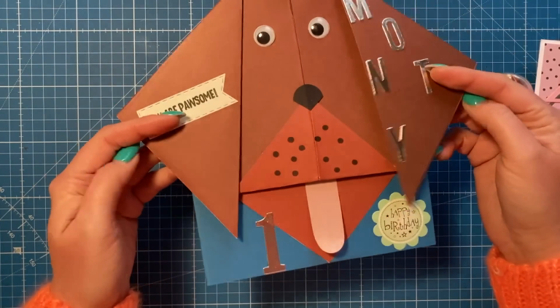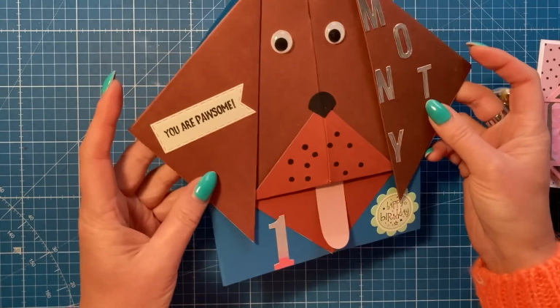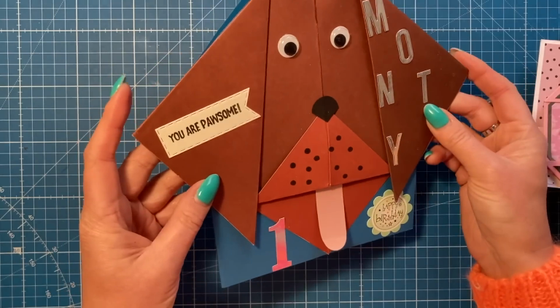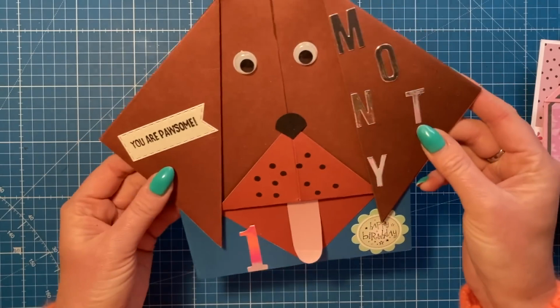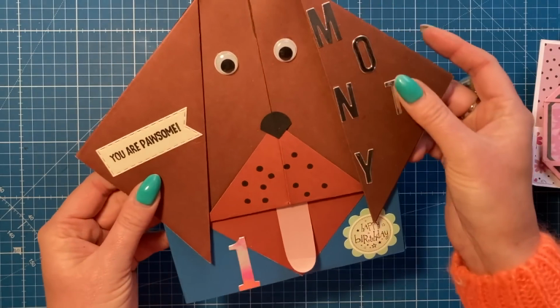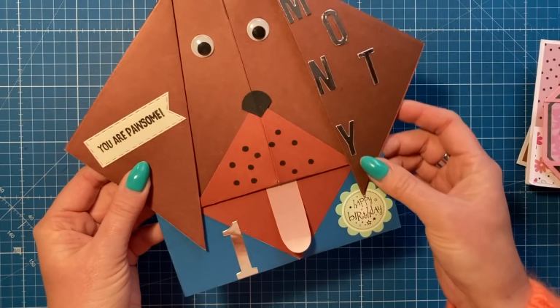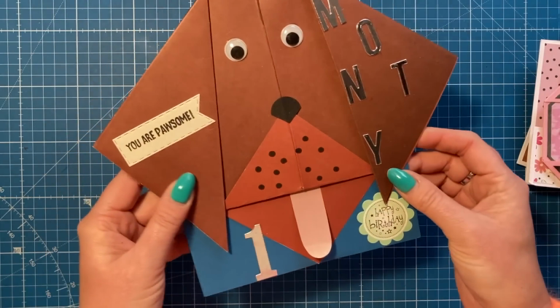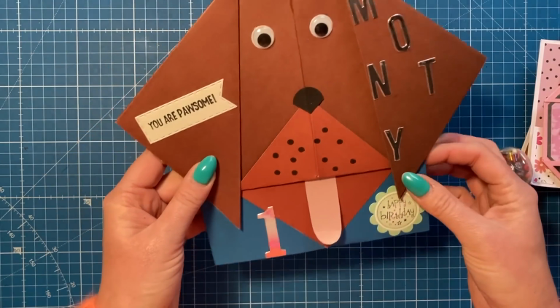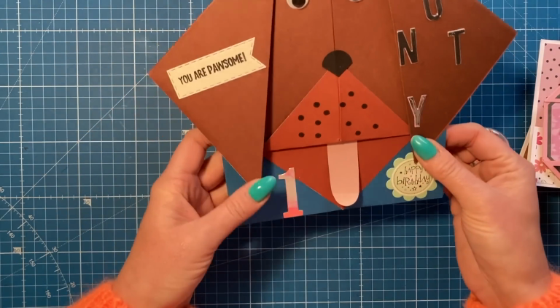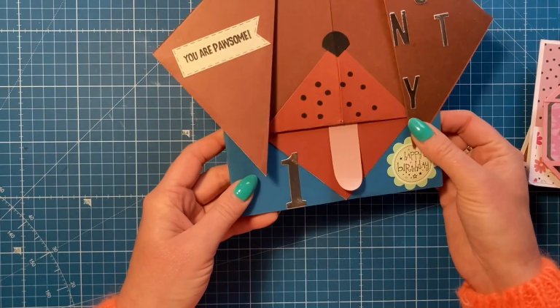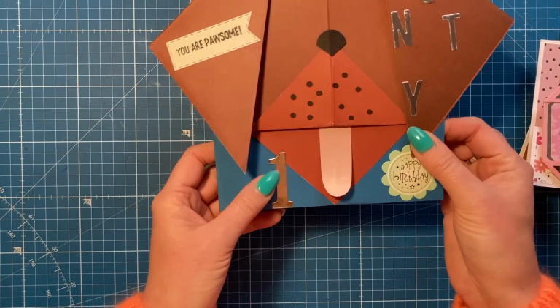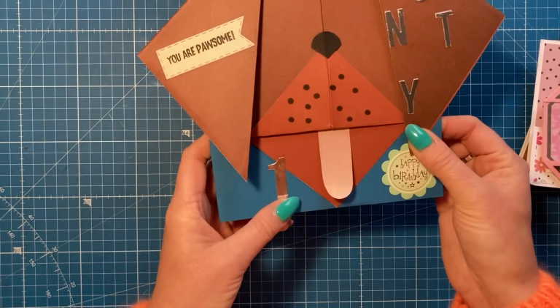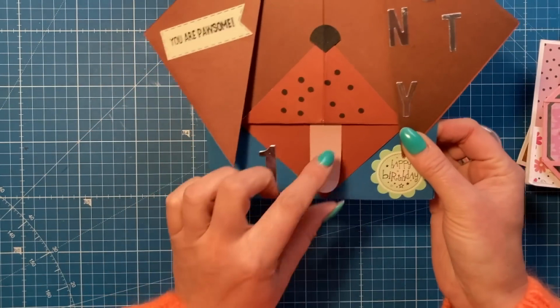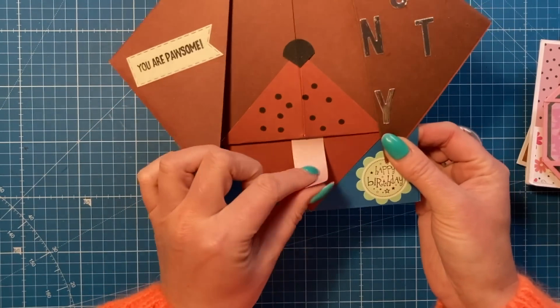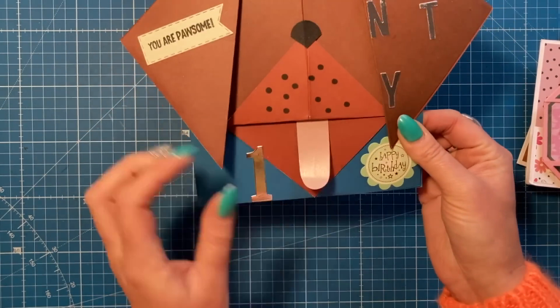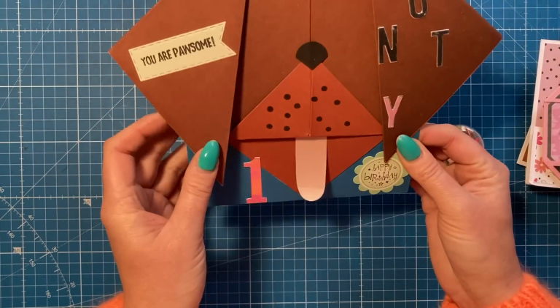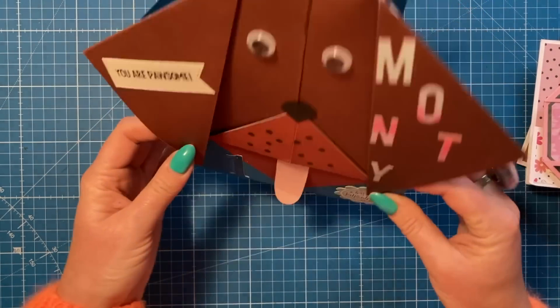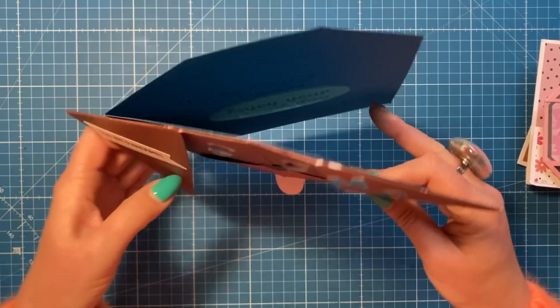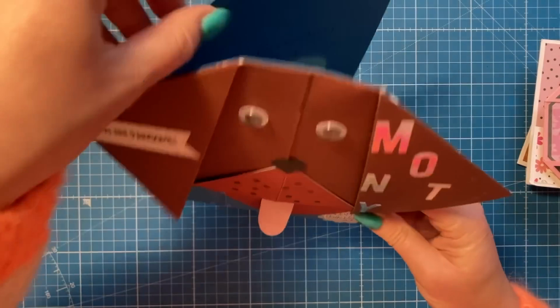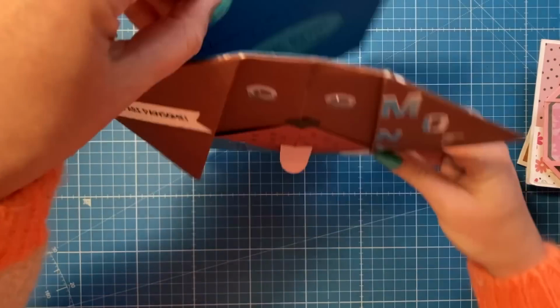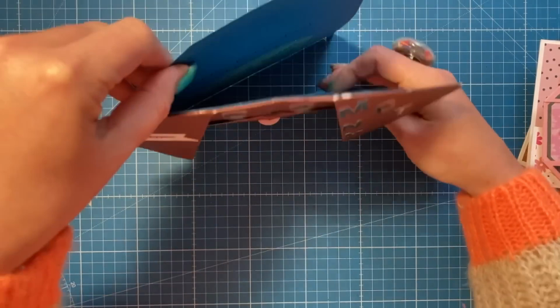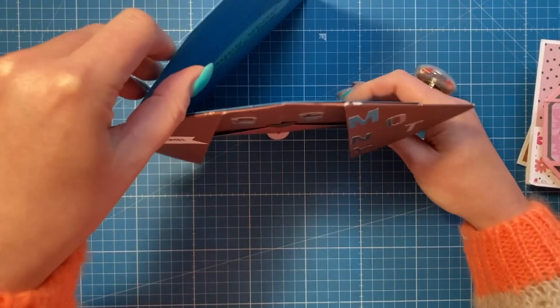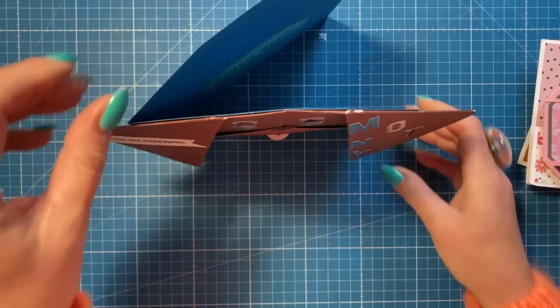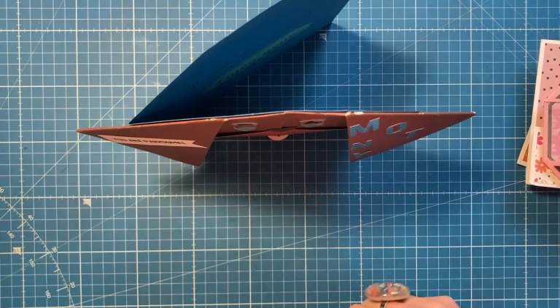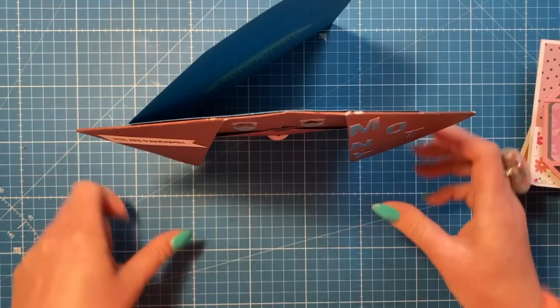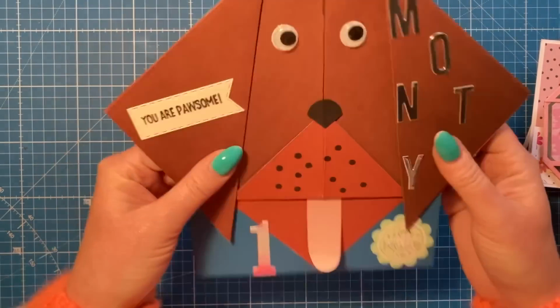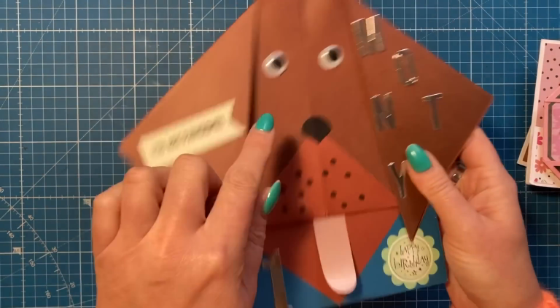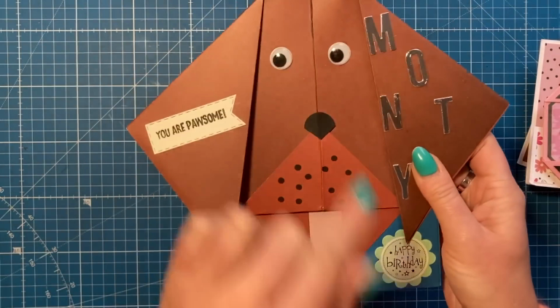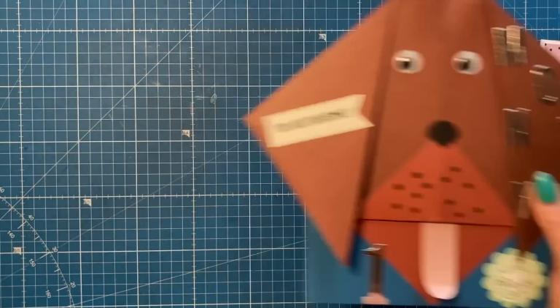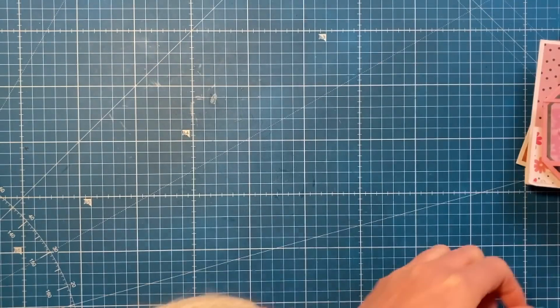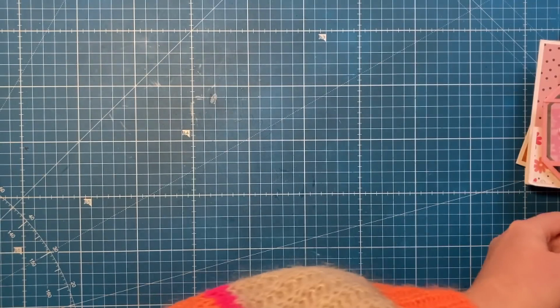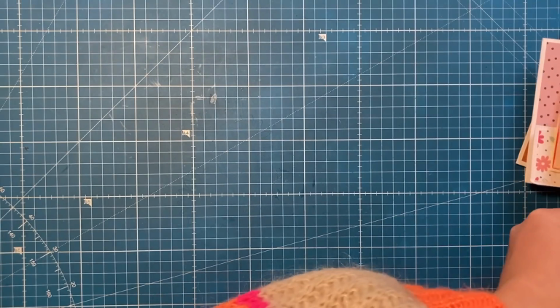Then my mum made this really fun origami fold card in the shape of a dog - 'You are pawsome.' She's popped Monty on the side, done a big envelope with his name on and the number one. I love the tongue there as well, and then it opens like a card so it can stand up. You've even got googly eyes!